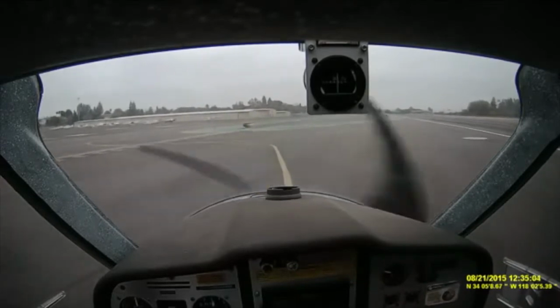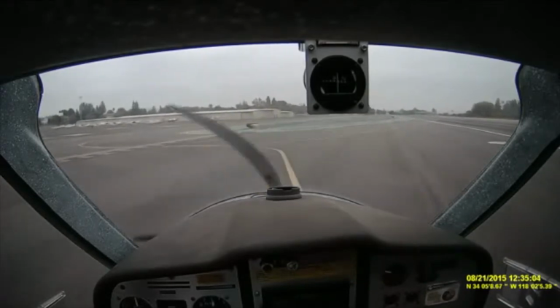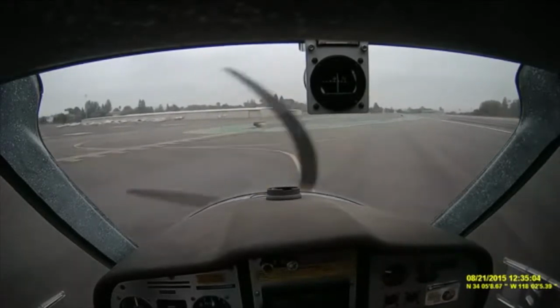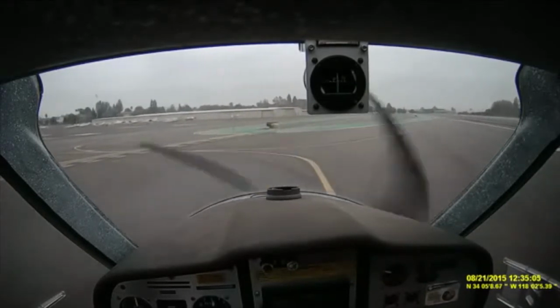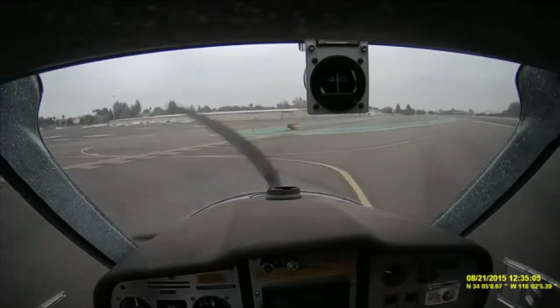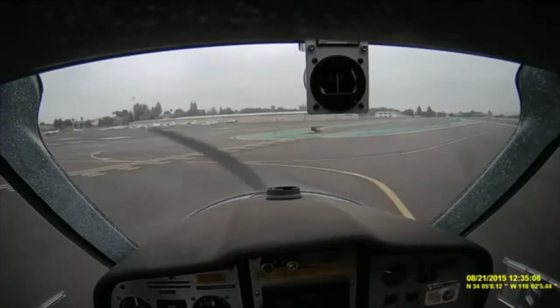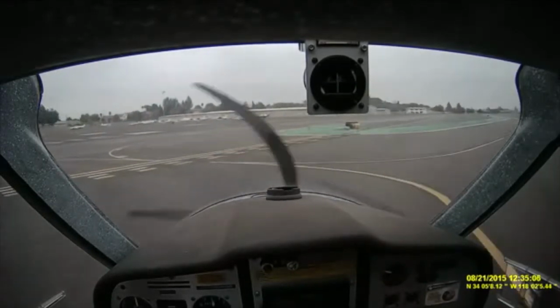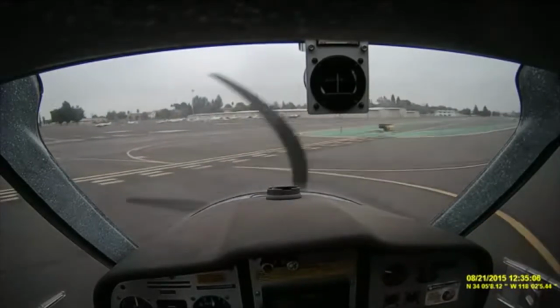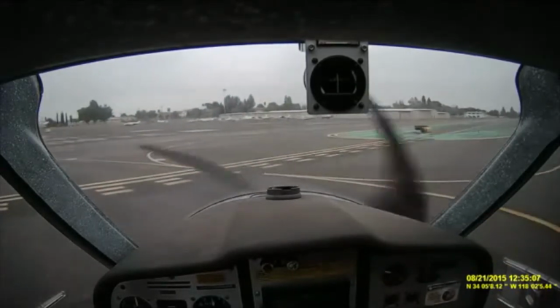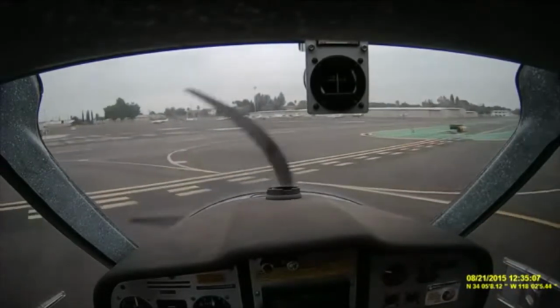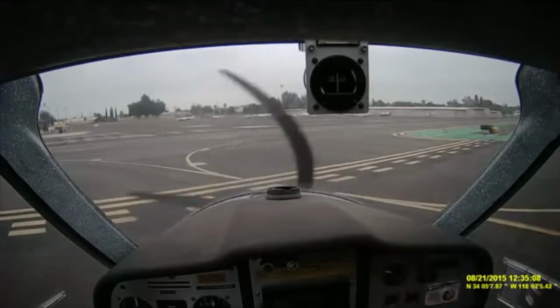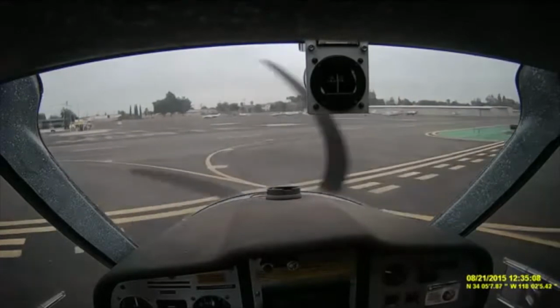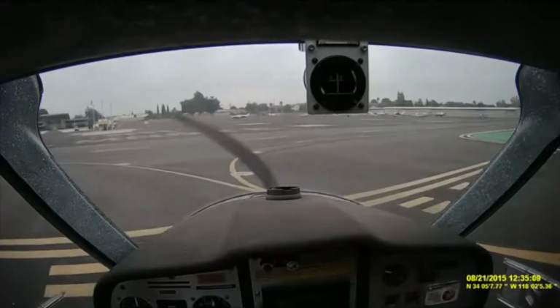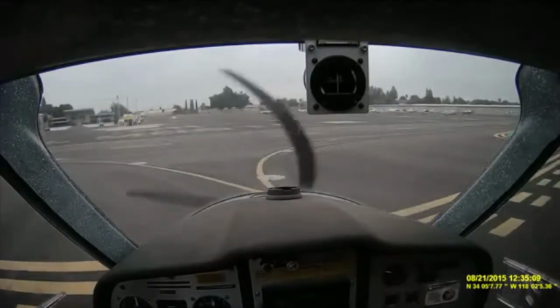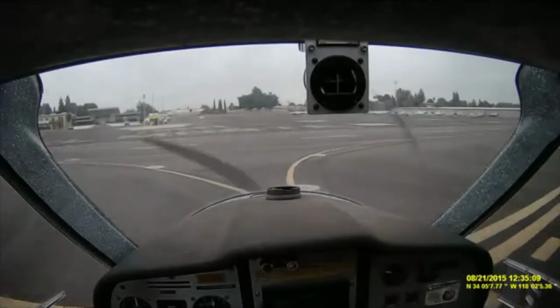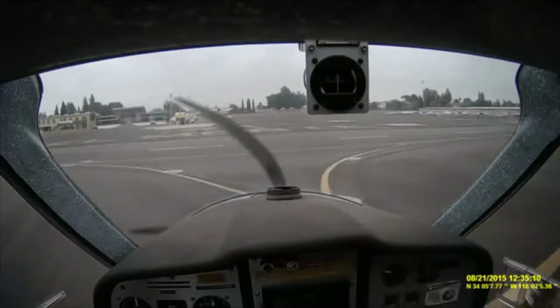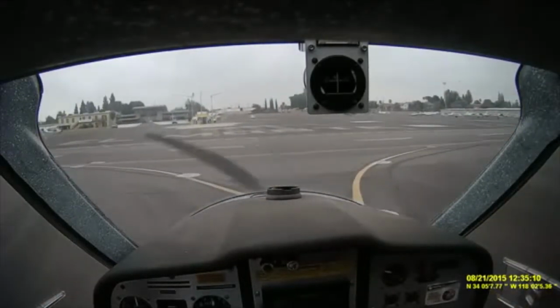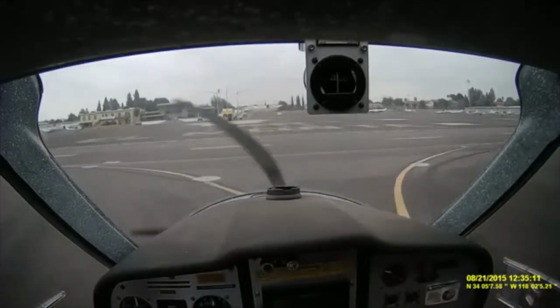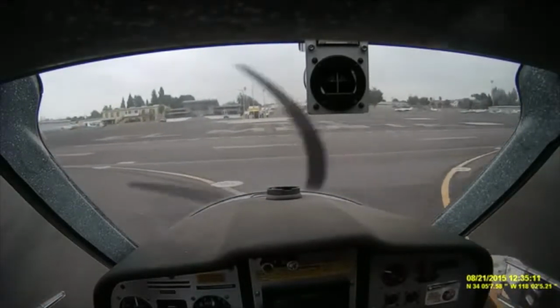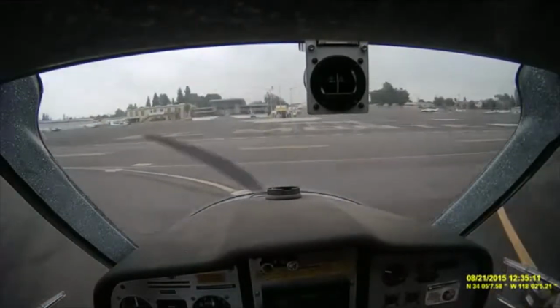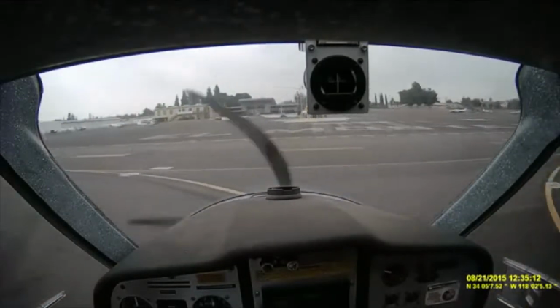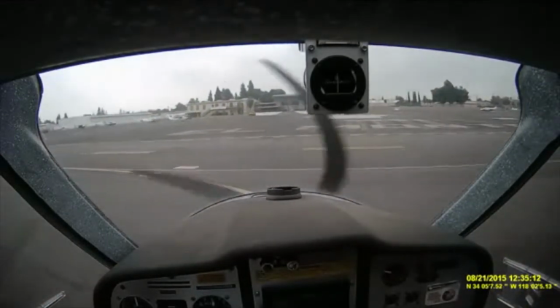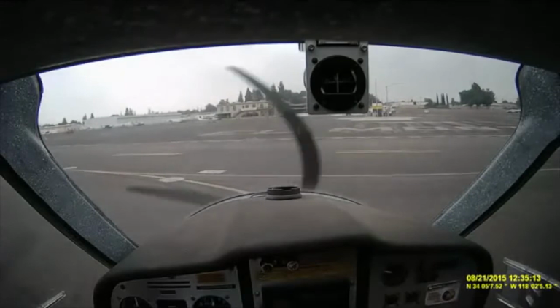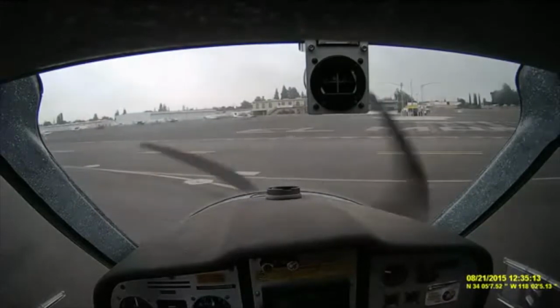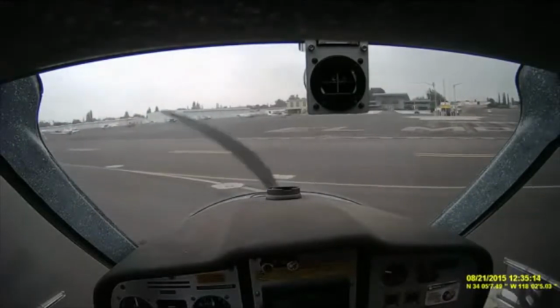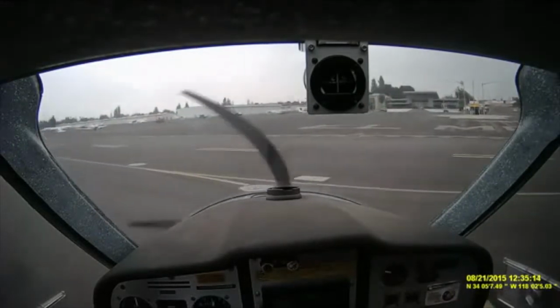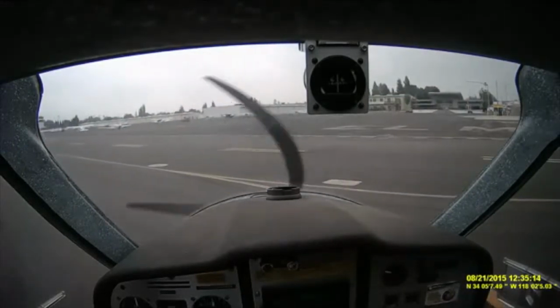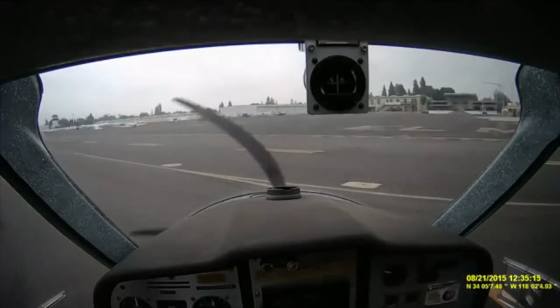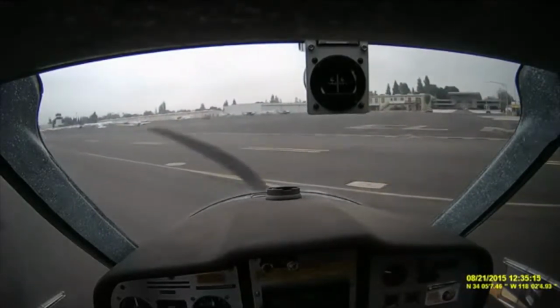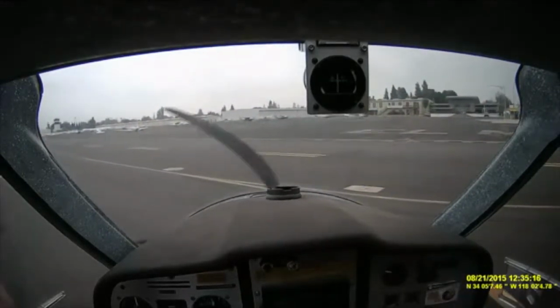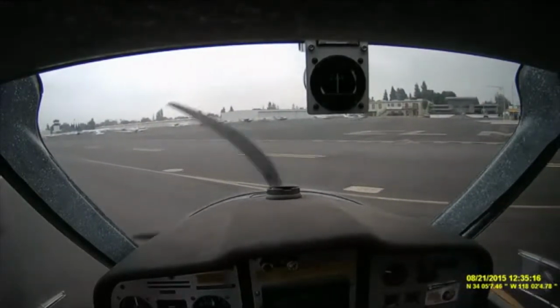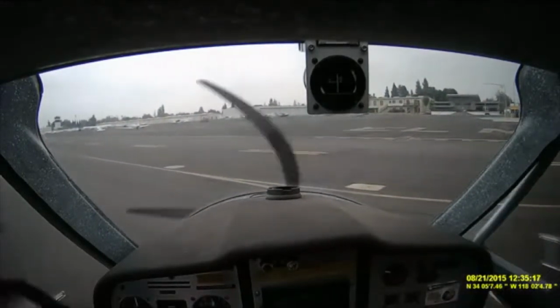Lightsport 6 Charlie Tango, turn left at Delta, leaving the runway, contact ground. Left at Delta, contacting ground. Lightsport 6 Charlie Tango. Taxi back for takeoff. Taxi via Alpha, runway 19. We'll give that one a 9.2. I'll shoot for a 10.